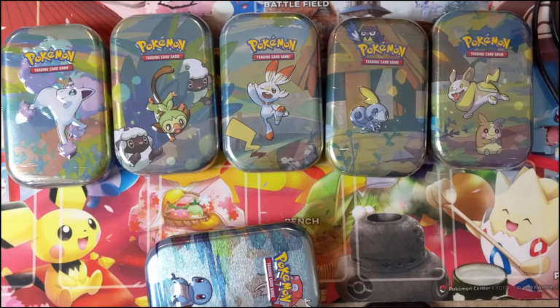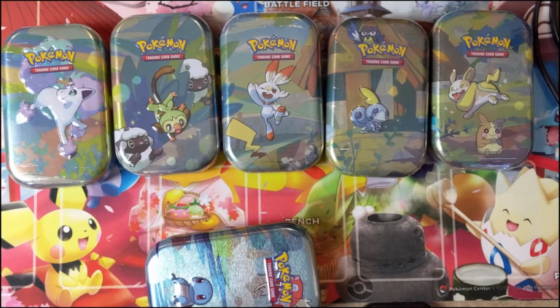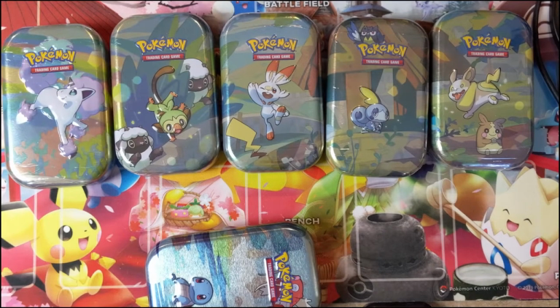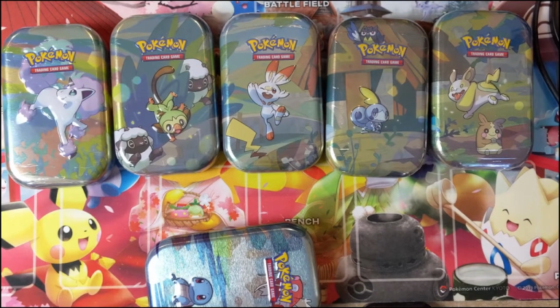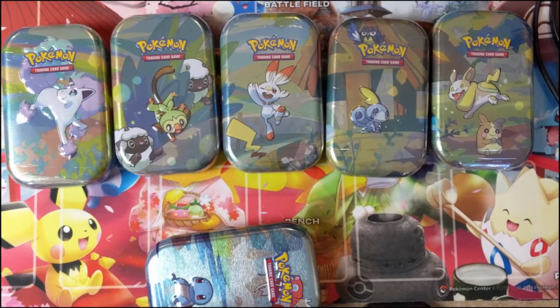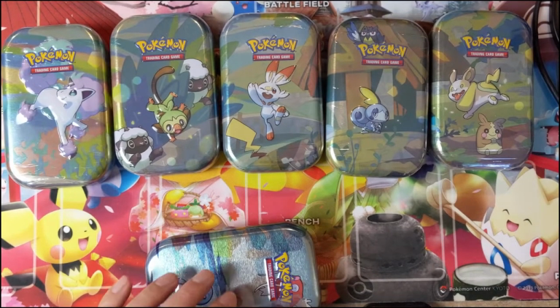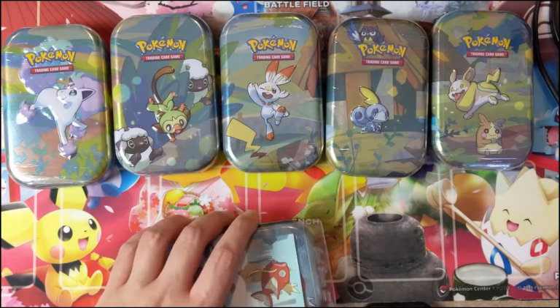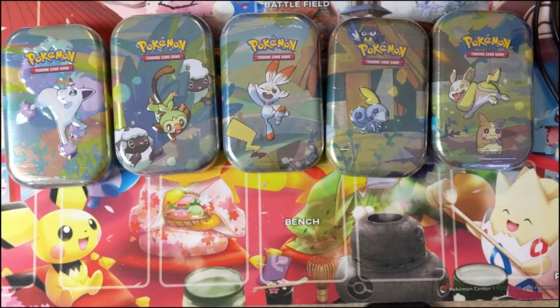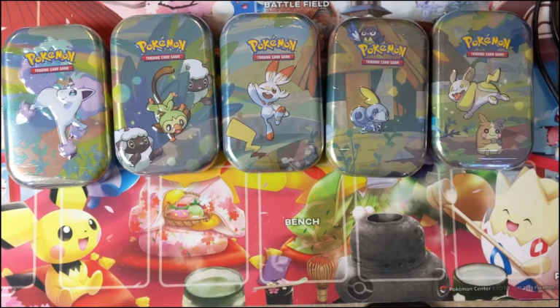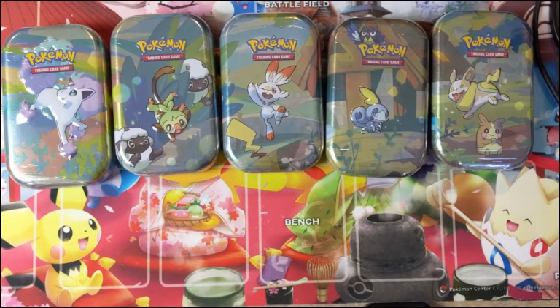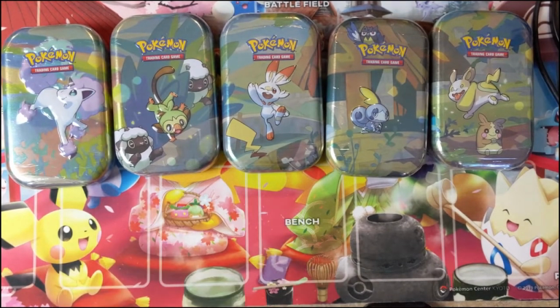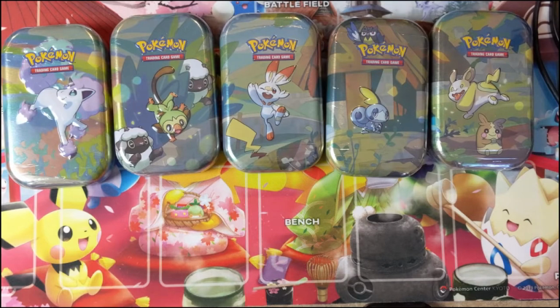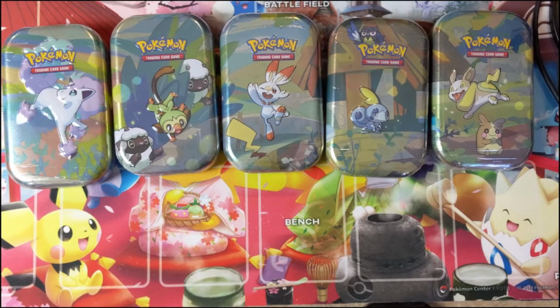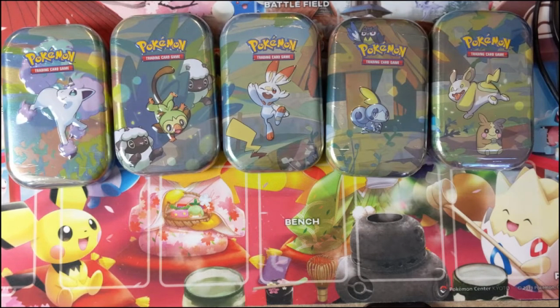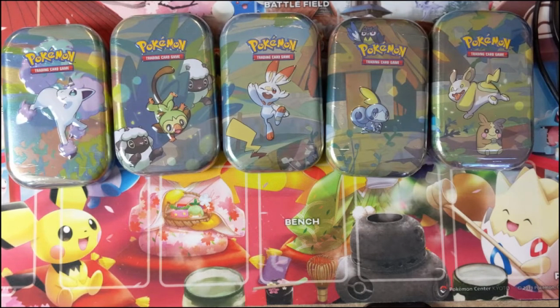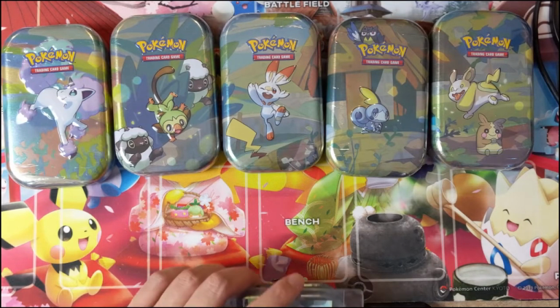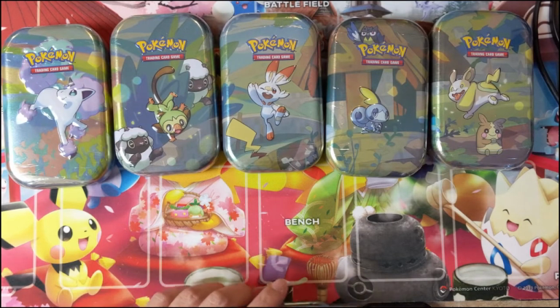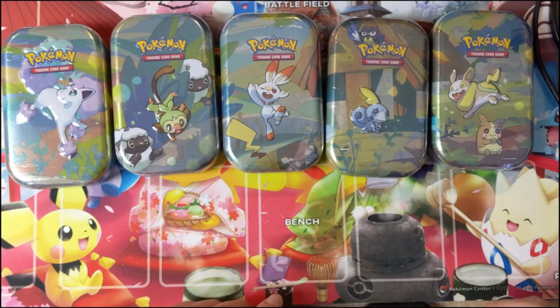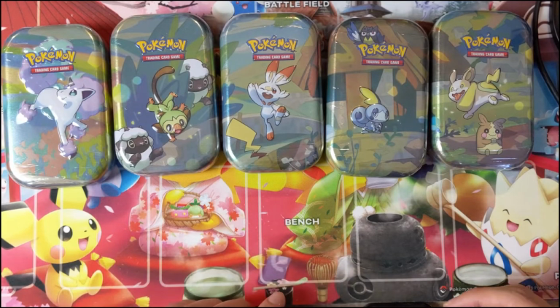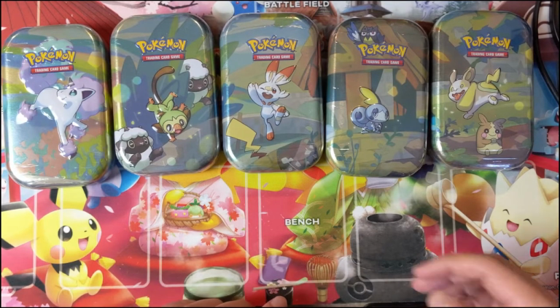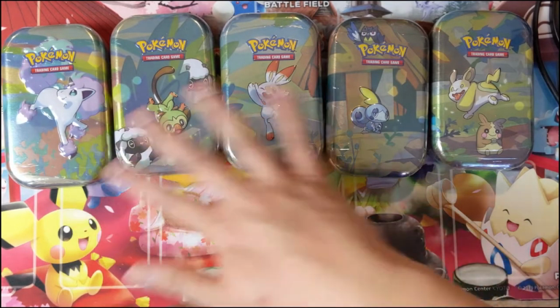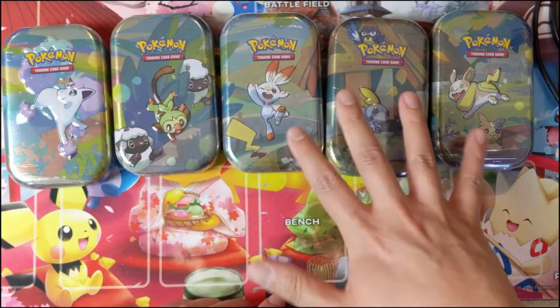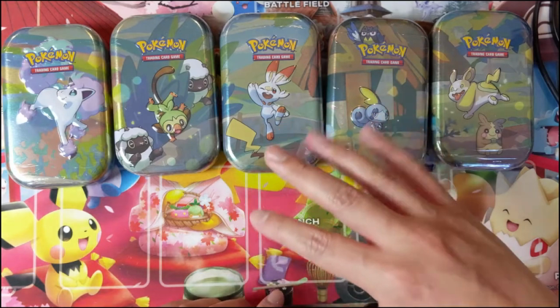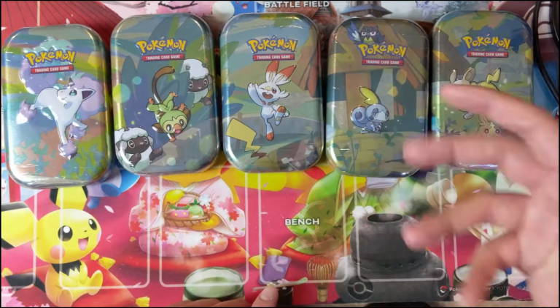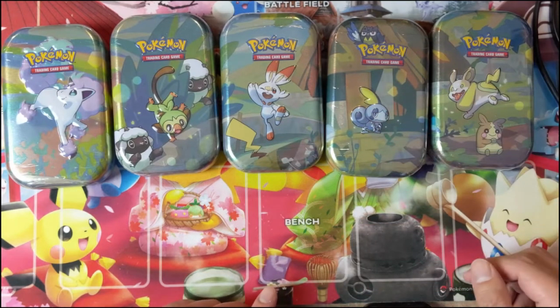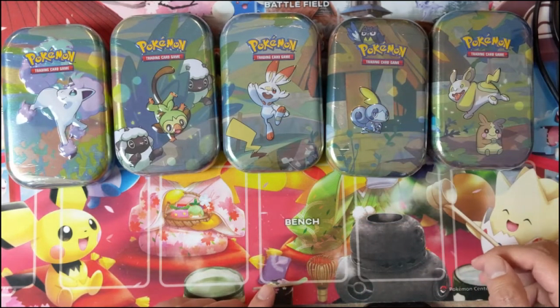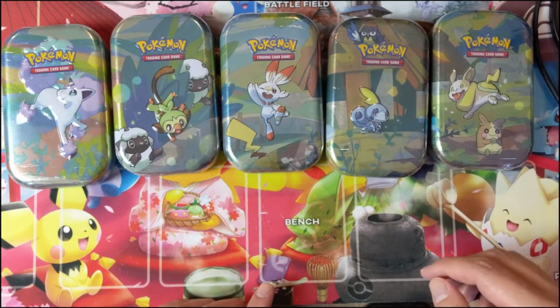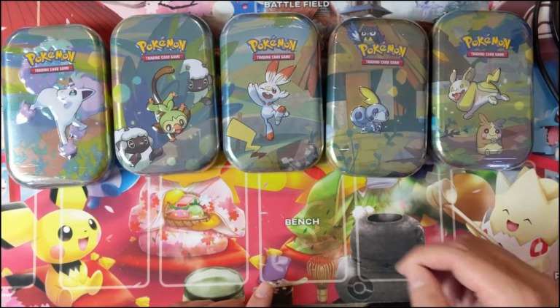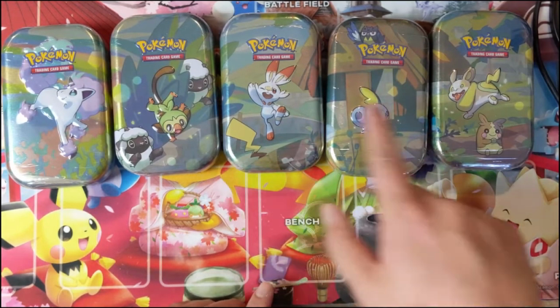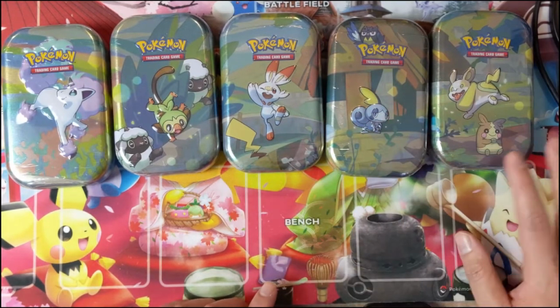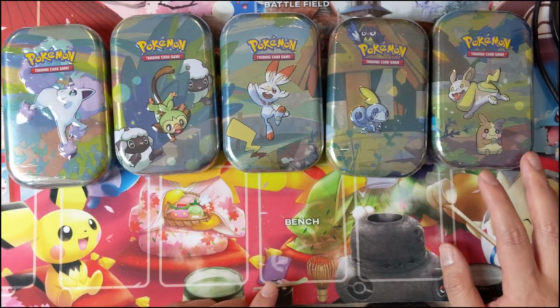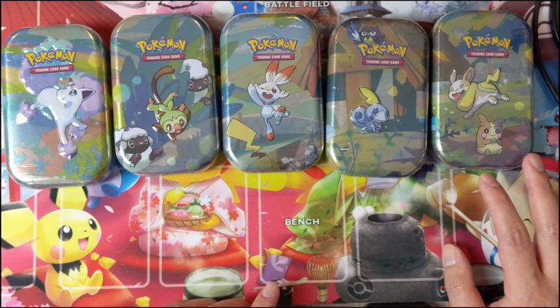What is up? I'm Moana Turtle coming at you with another Pokemon opening. Today we have another episode of Good Buy or Pass, and we're going to take a look at new products as they come out and figure out if they're really worth your money. Today we have the new Galar and Friends mini tins.